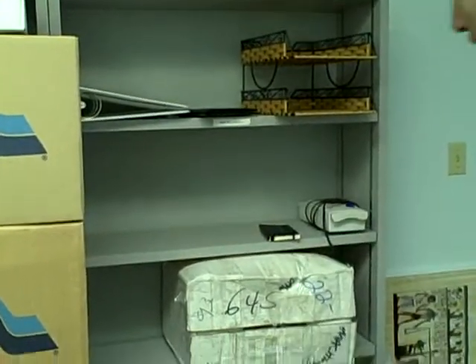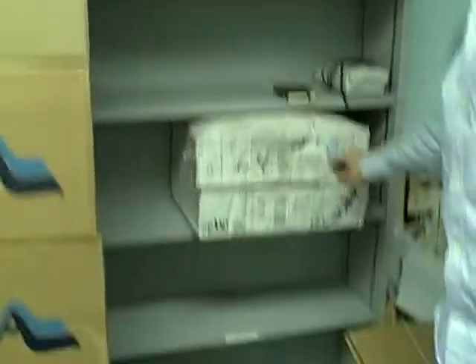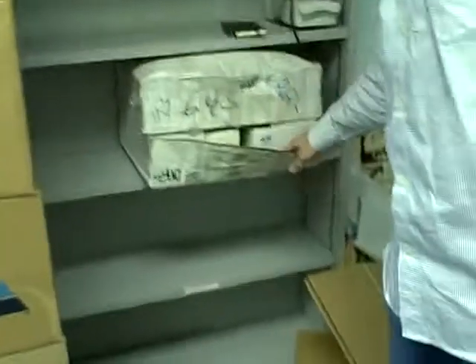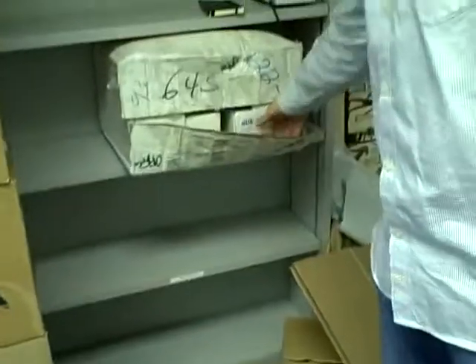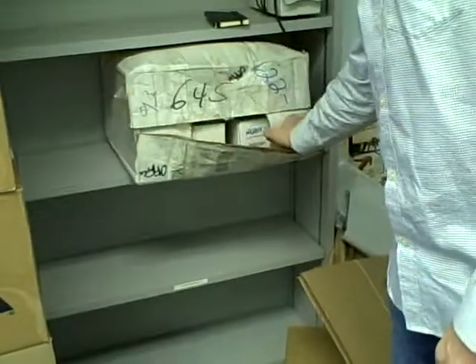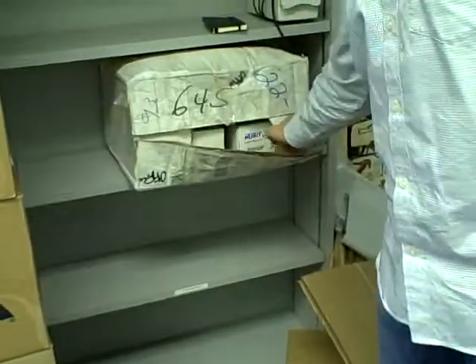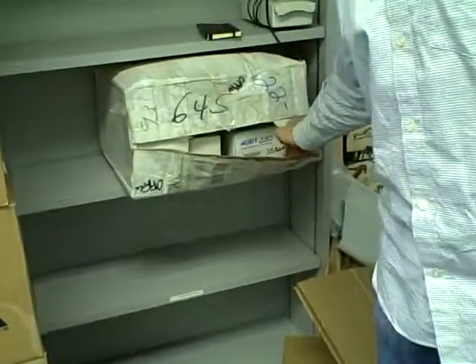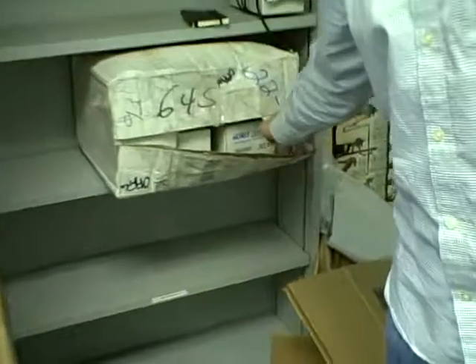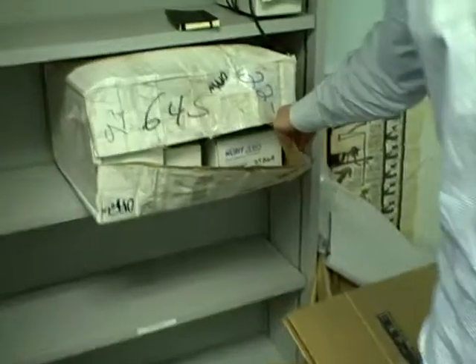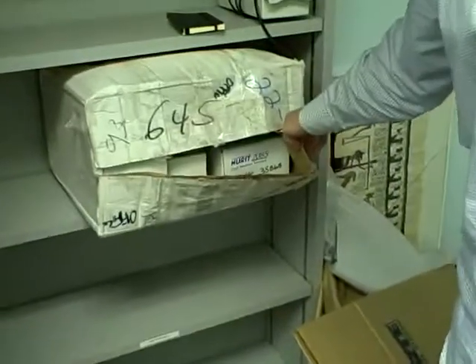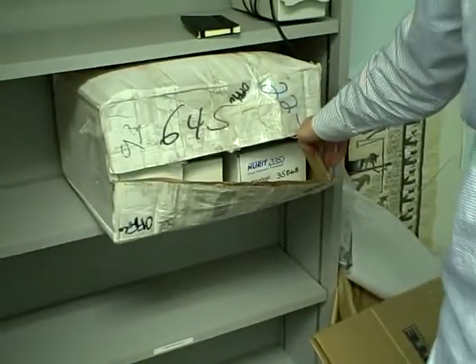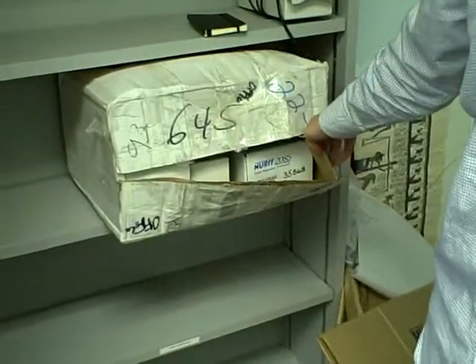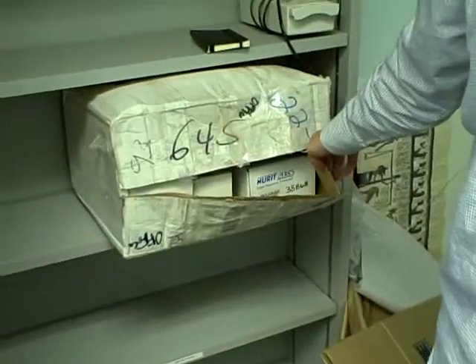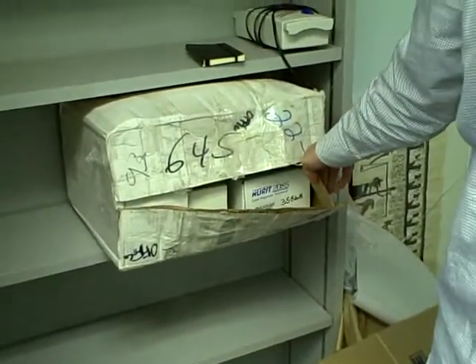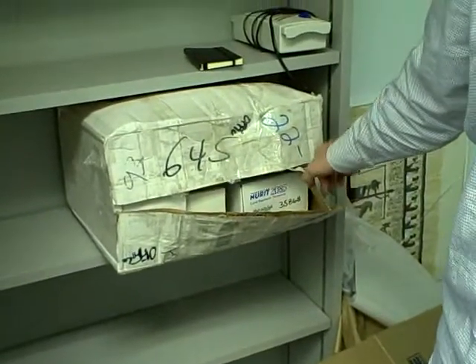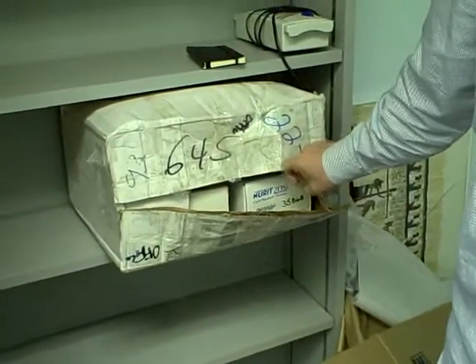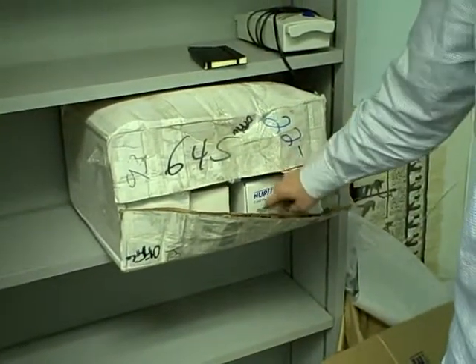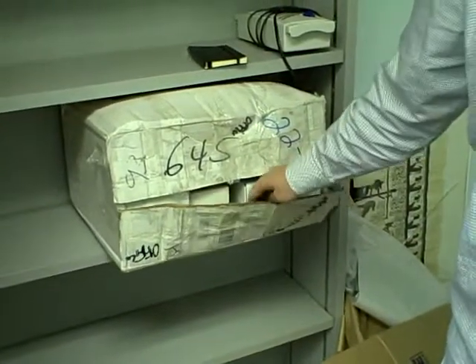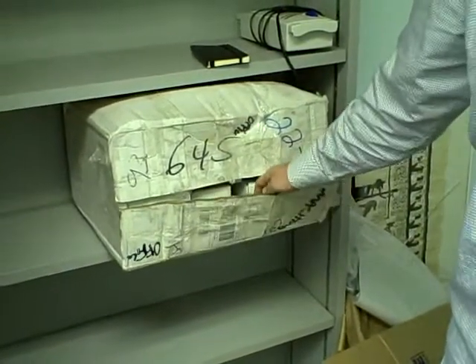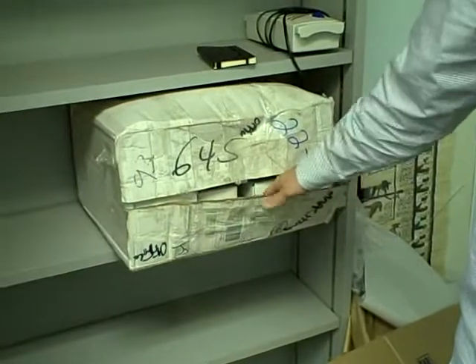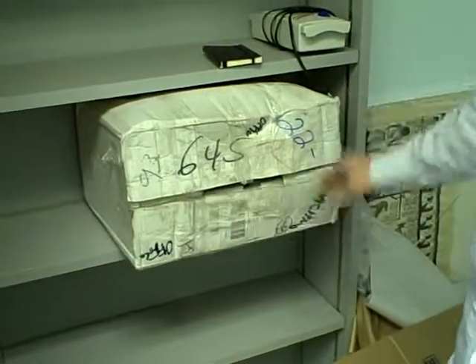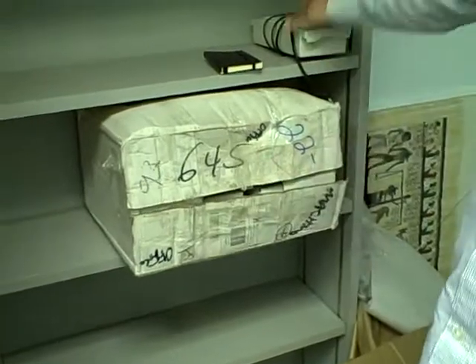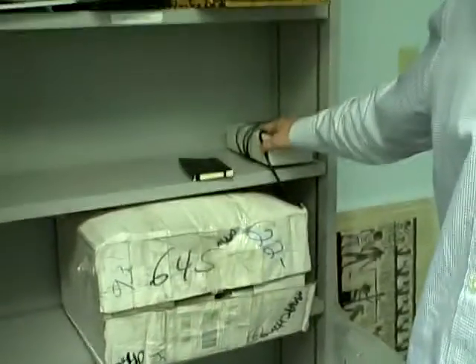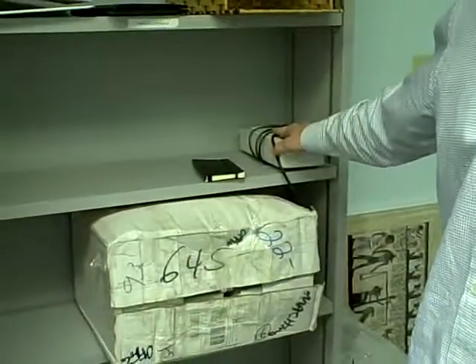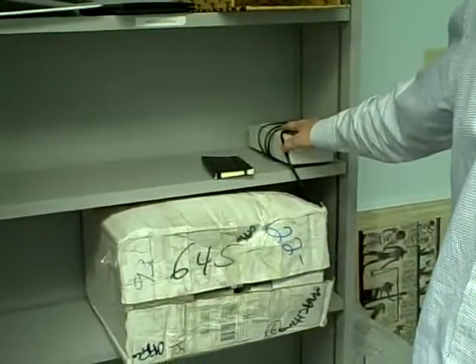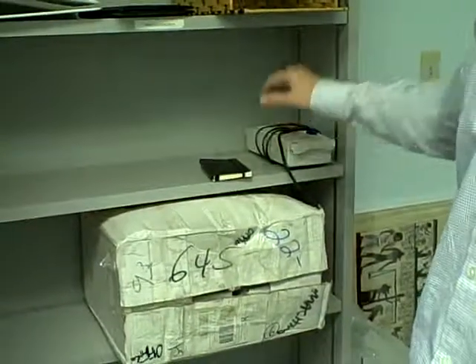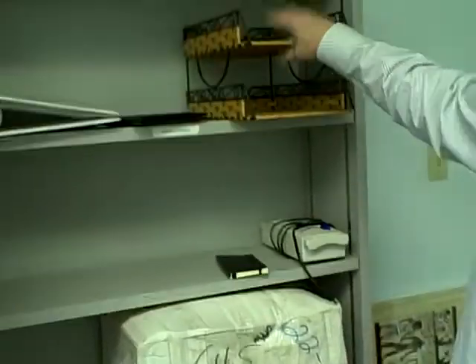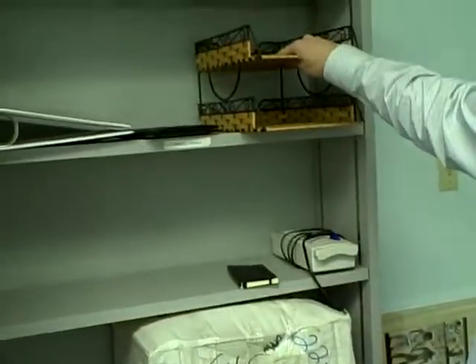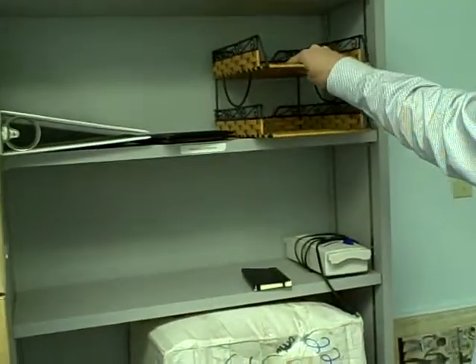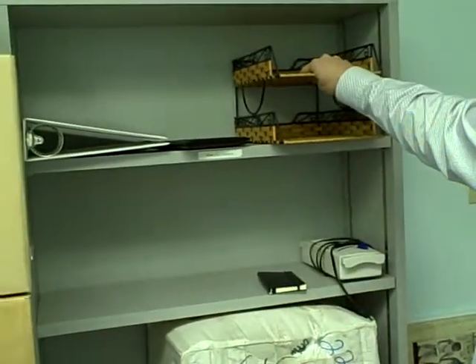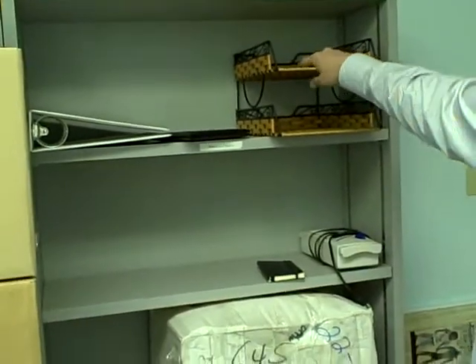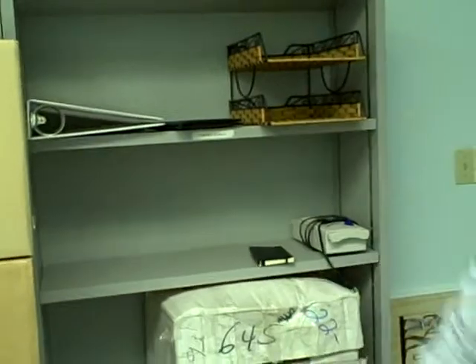I've also got a bunch of assorted credit card terminals in here. So if you own a store and need to process credit cards, there's credit card machines — those are $10 each. There's a paper shredder here for $5. A desk organizer here for $2.